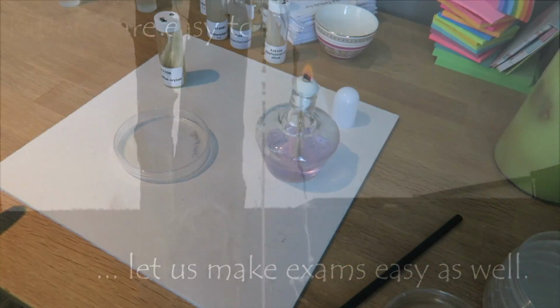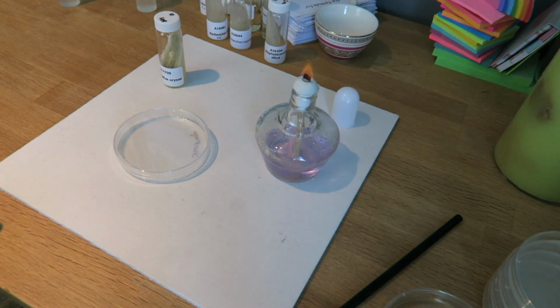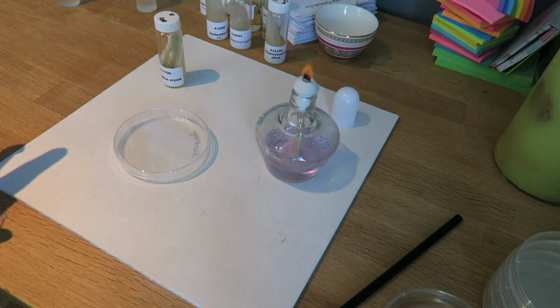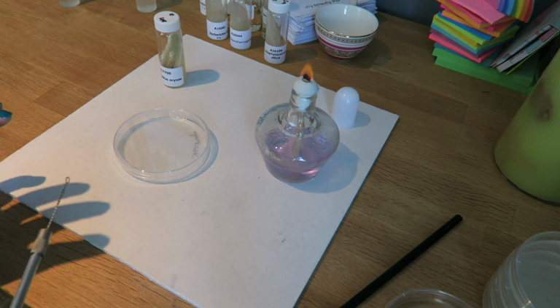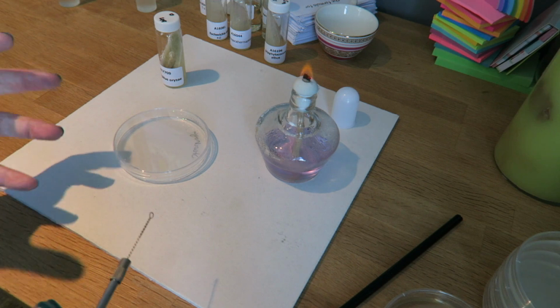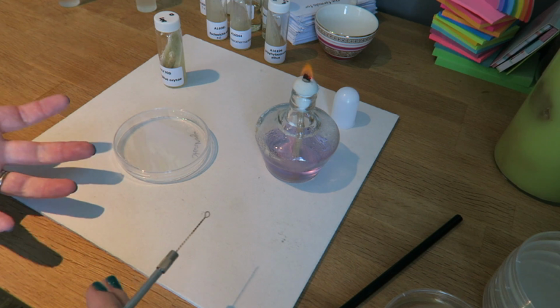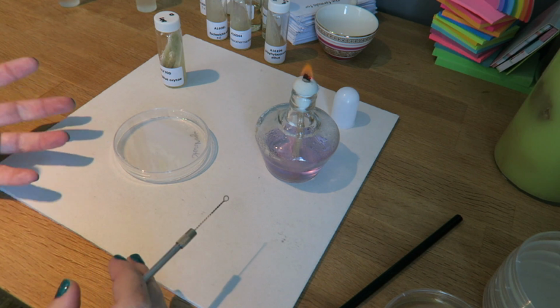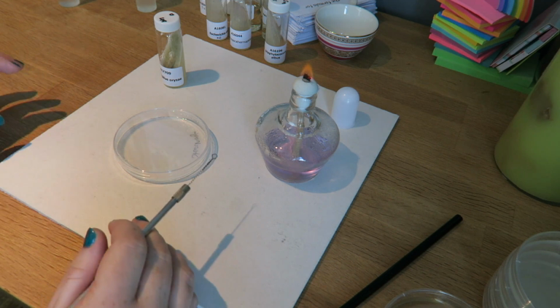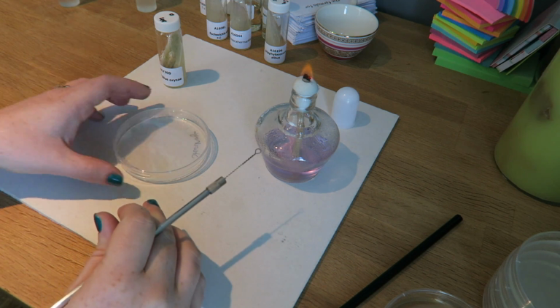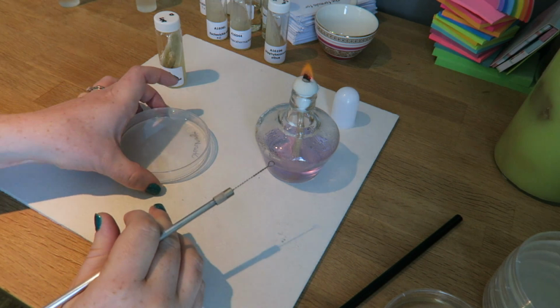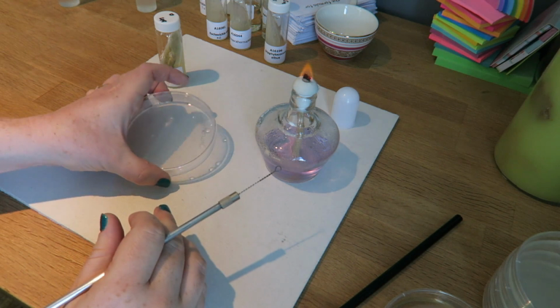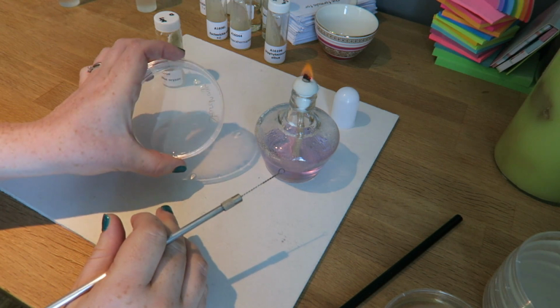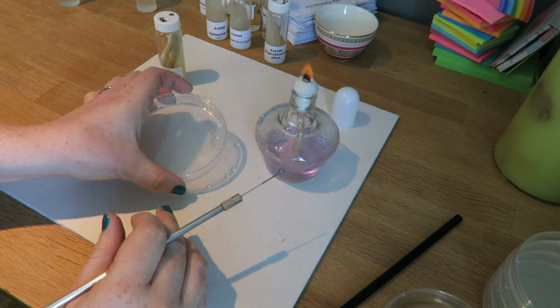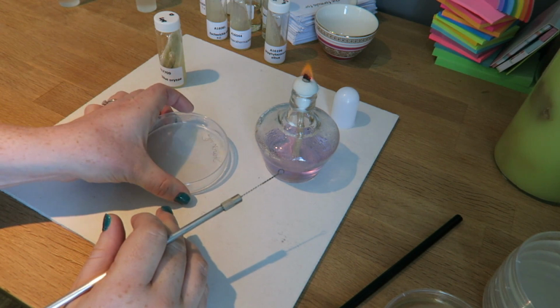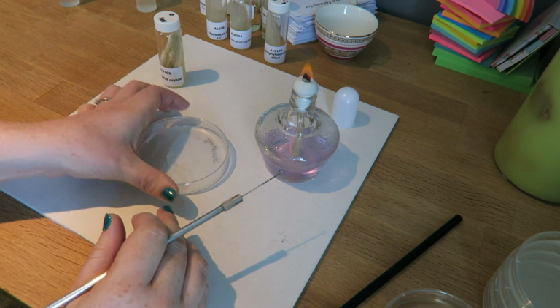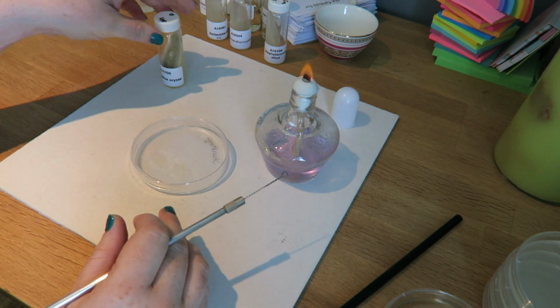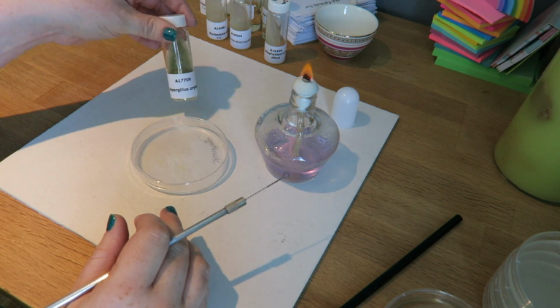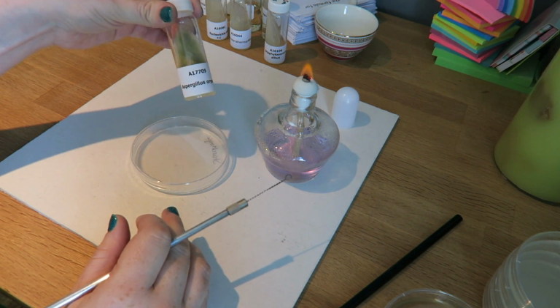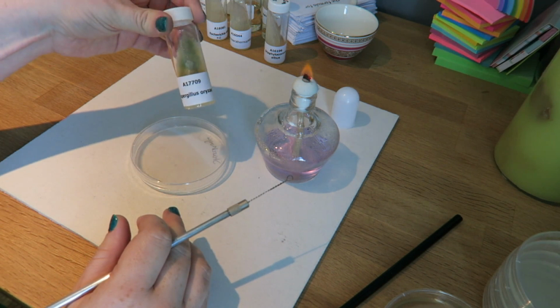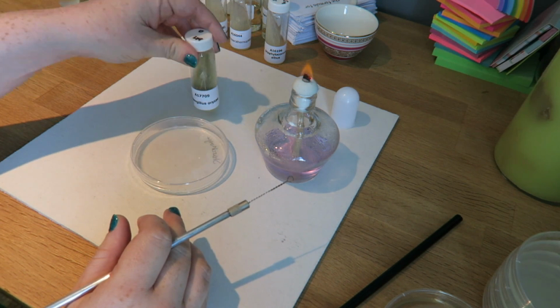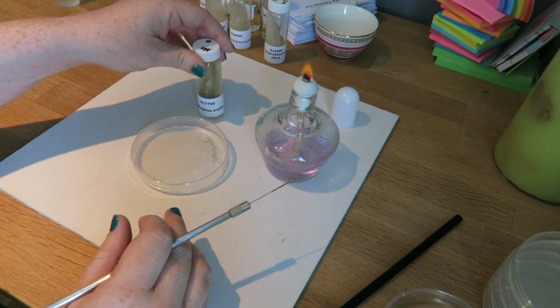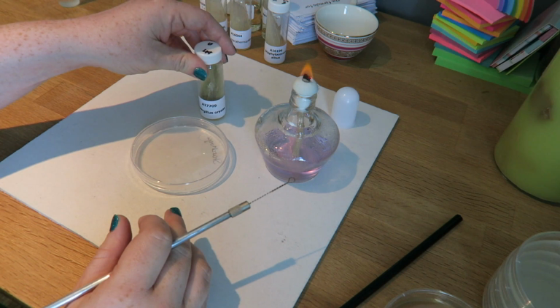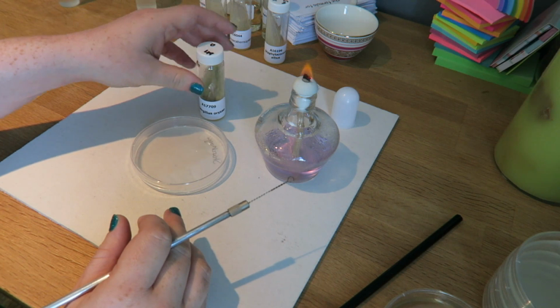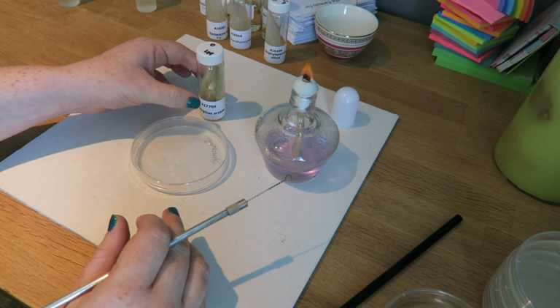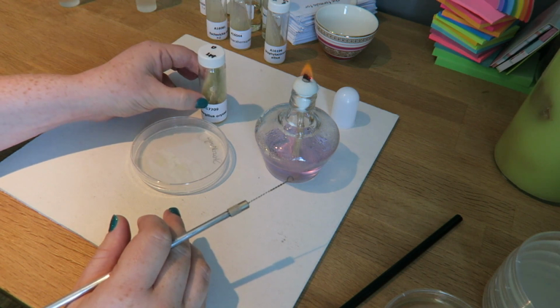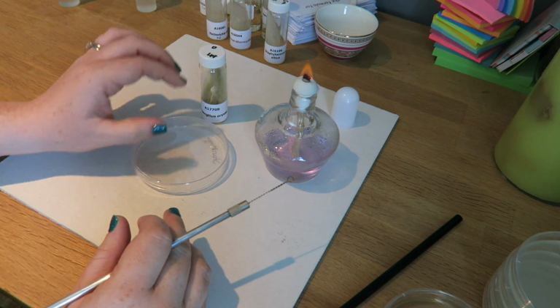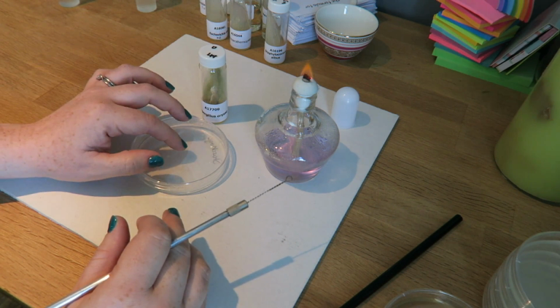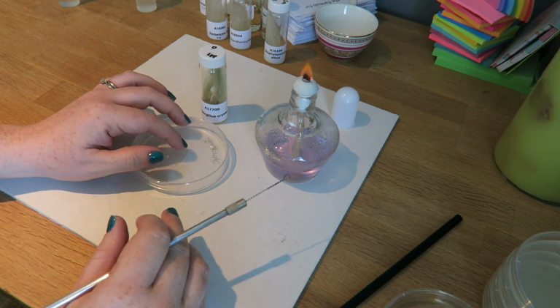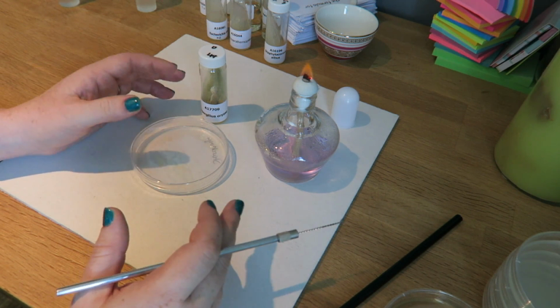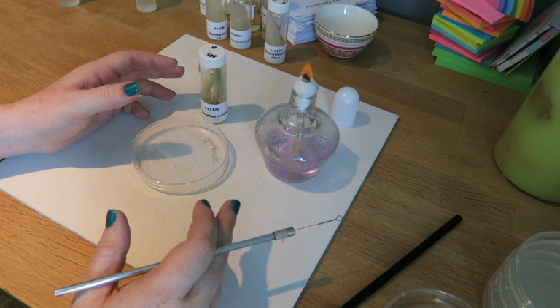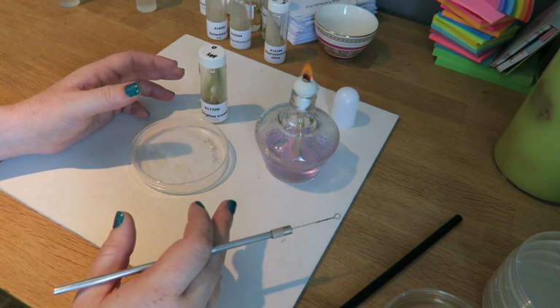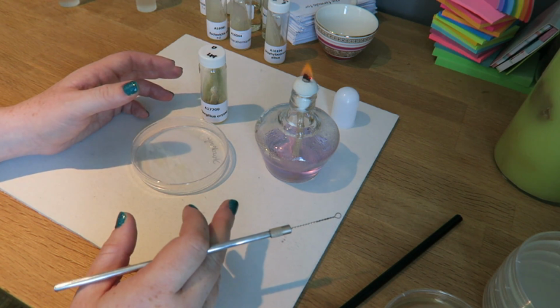In this experiment, we're going to be looking at how fungi get their food. I have starch agar here, and I have a culture of fungi. I'm going to take a bit of this, put it on here, and let it go for three days.